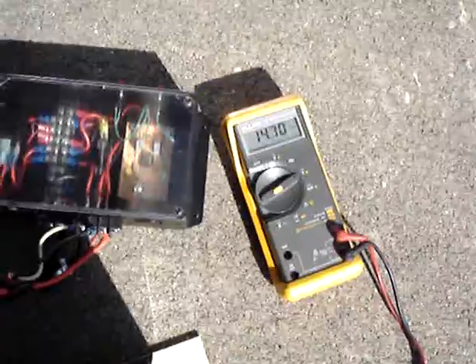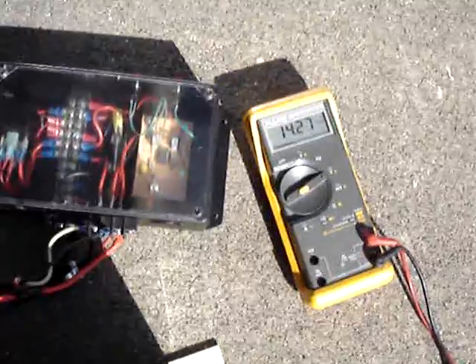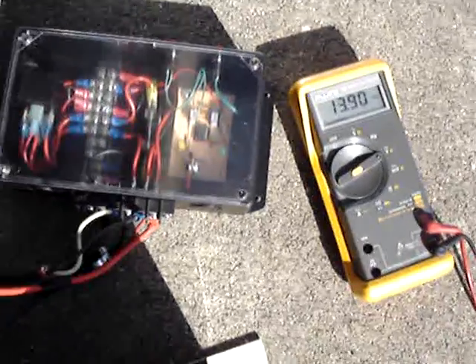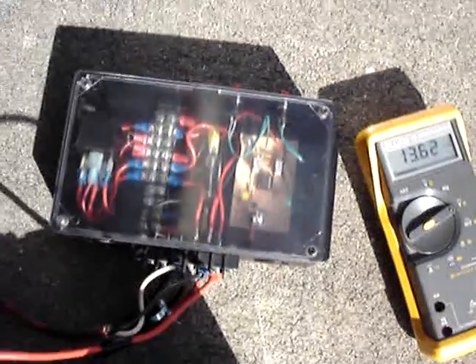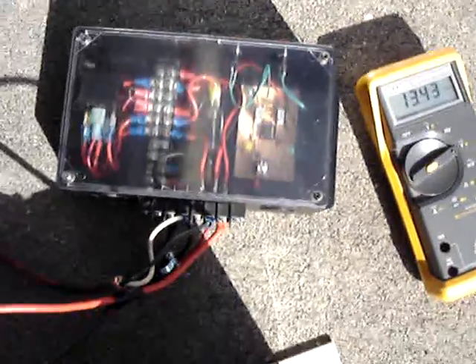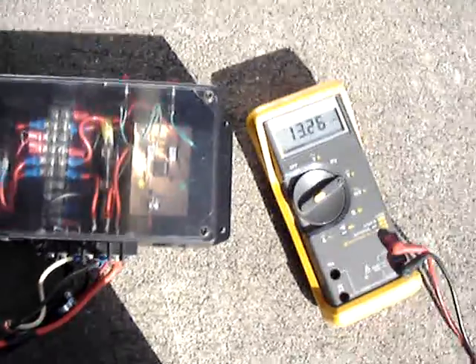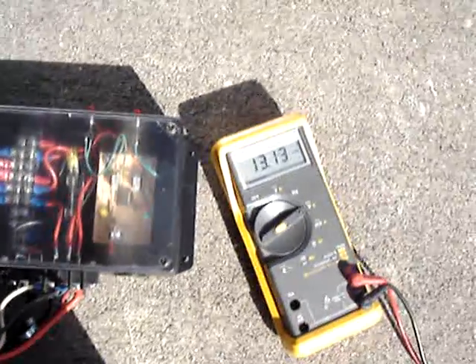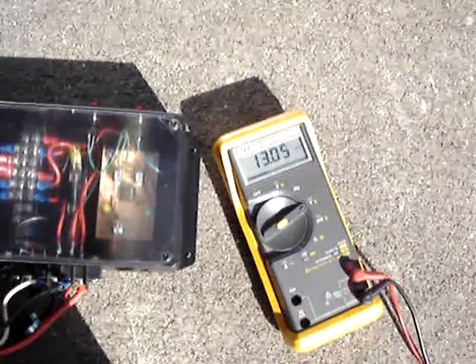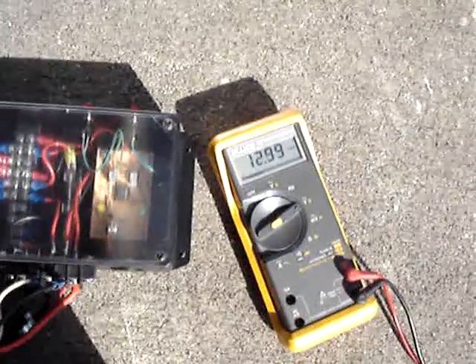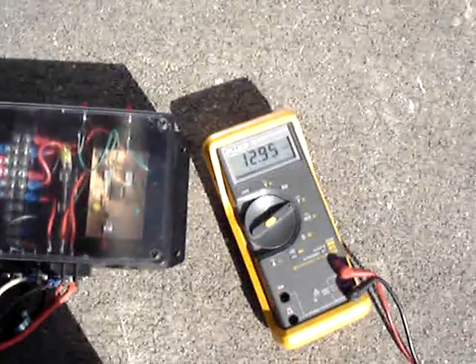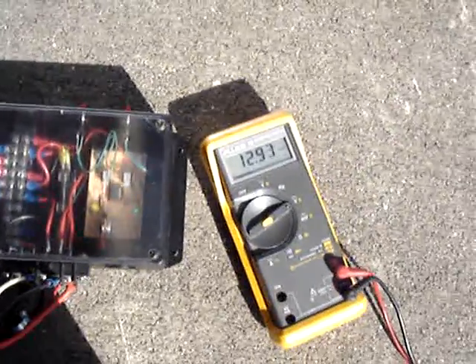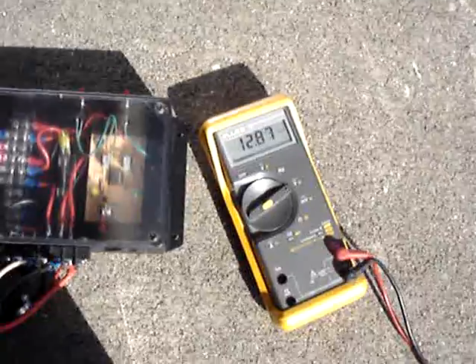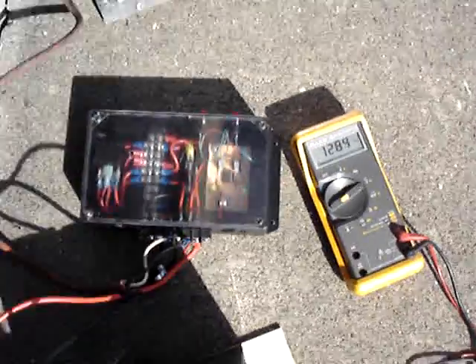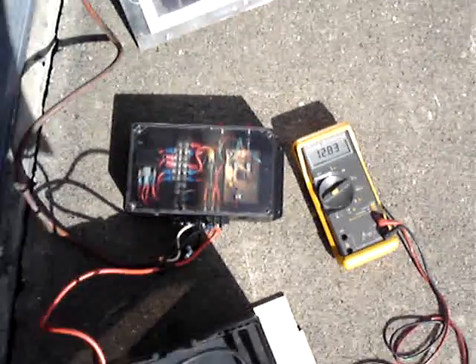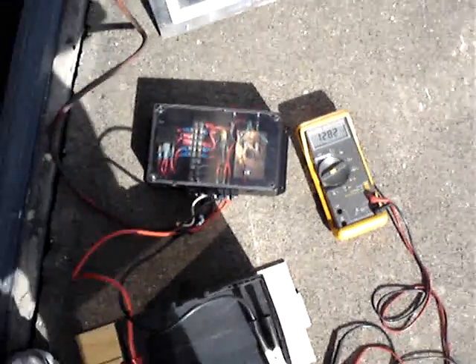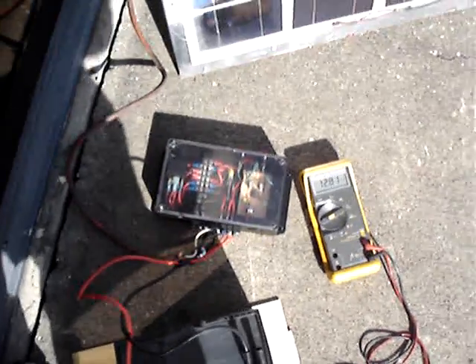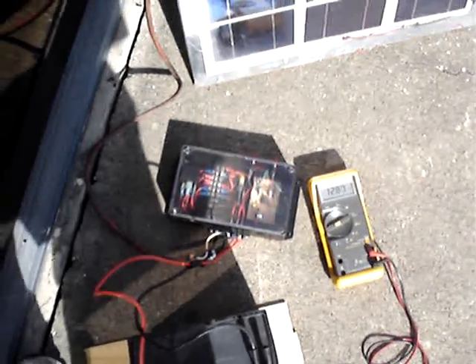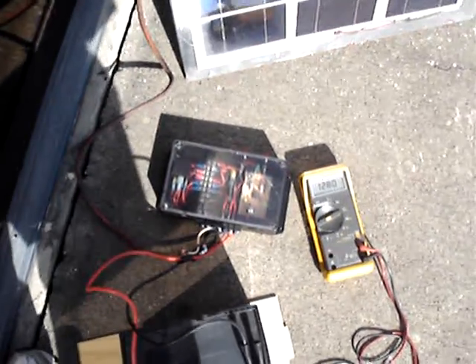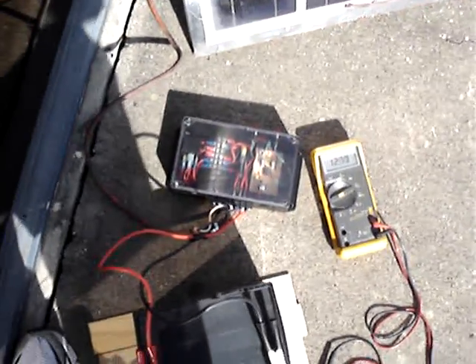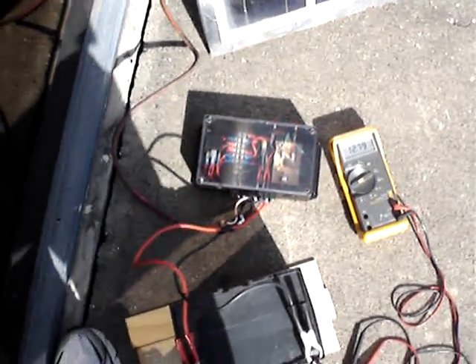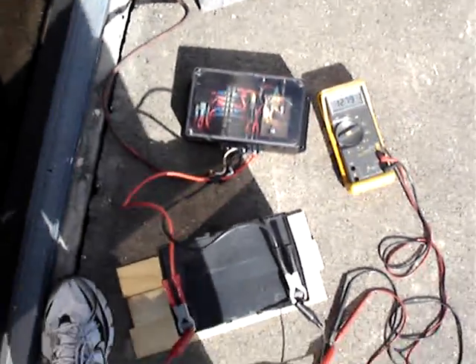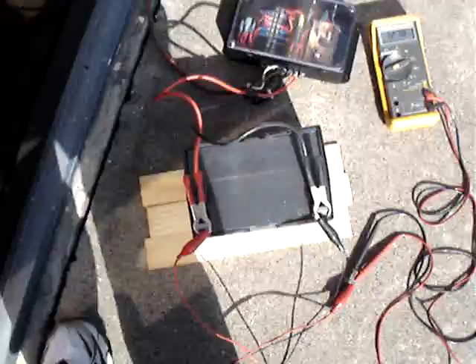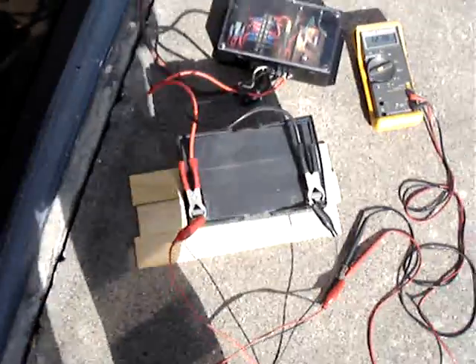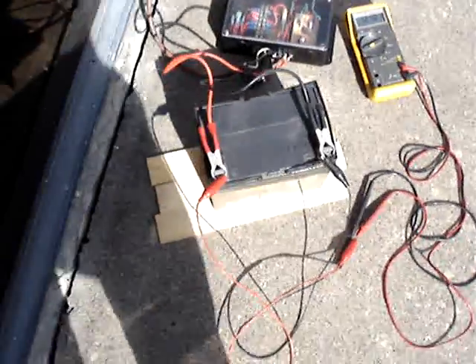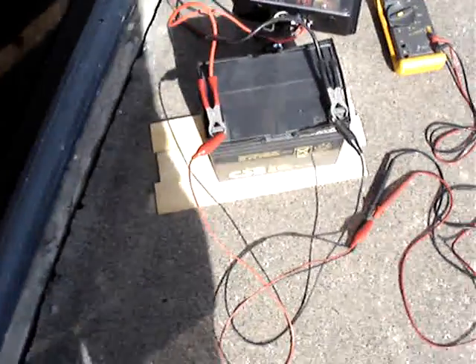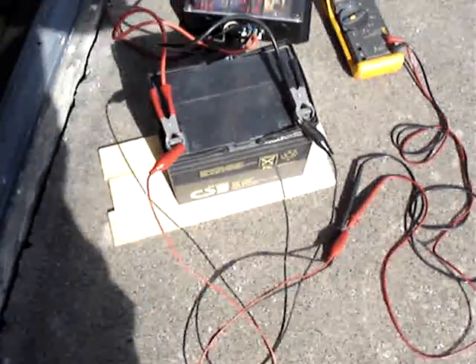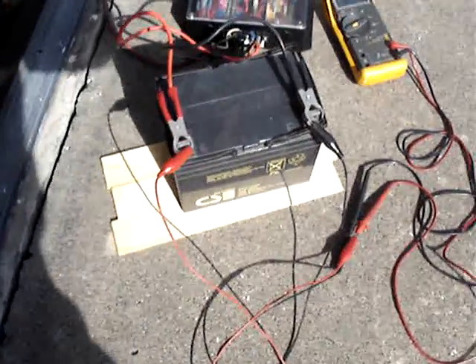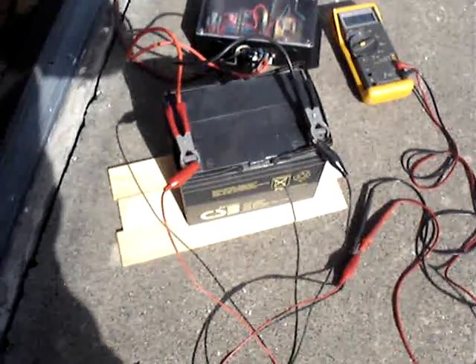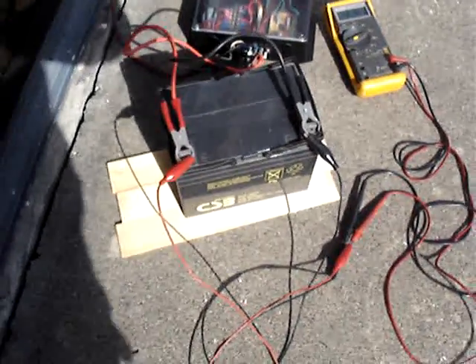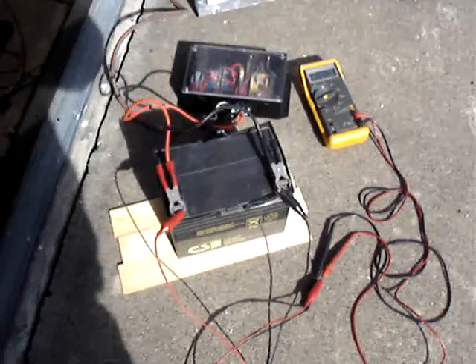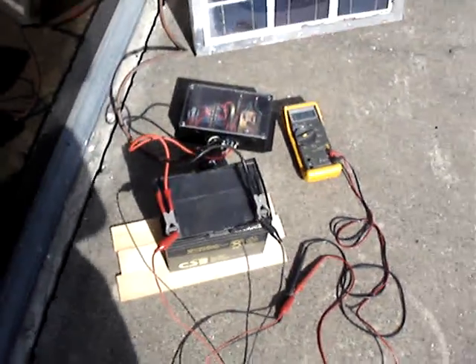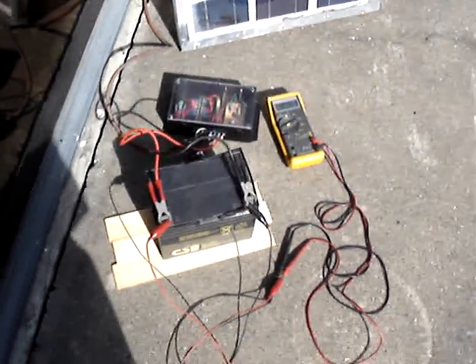There it just switched. I don't know if you can hear the relay click, but you can see the voltage on the battery dropping back down again. The charge controller just switched back over to dumping the load rather than sending it to the battery, since the battery is pretty much fully charged. So it's working good.